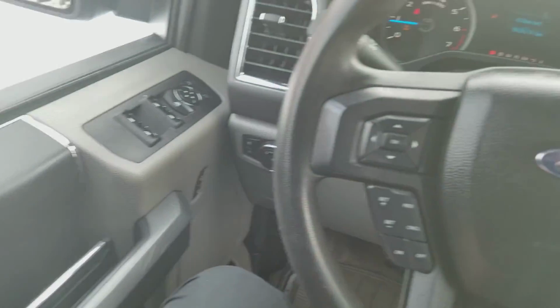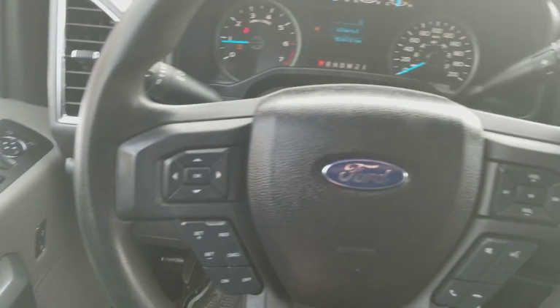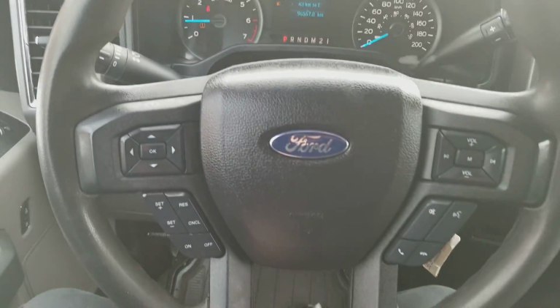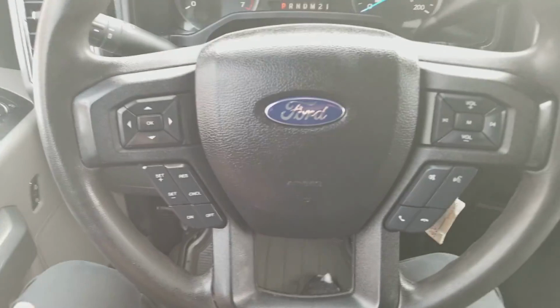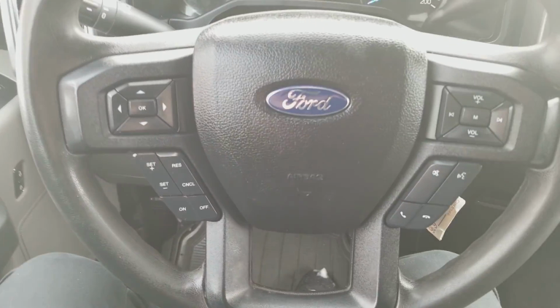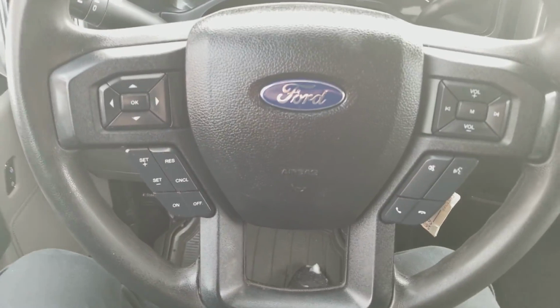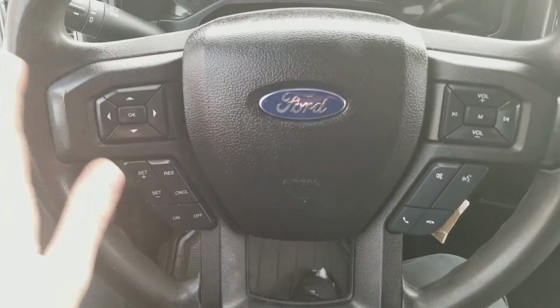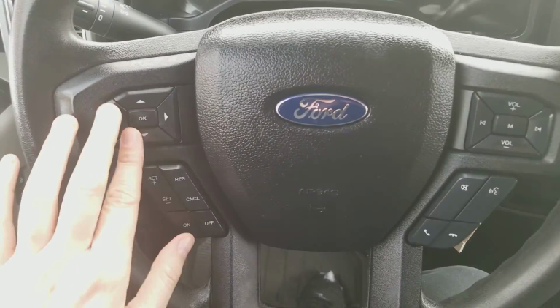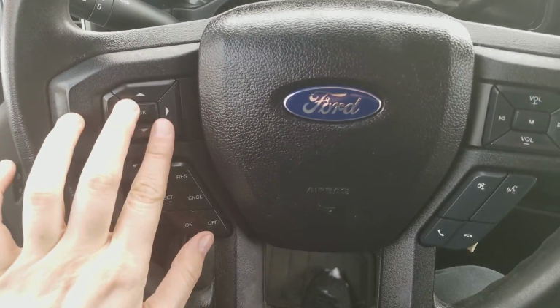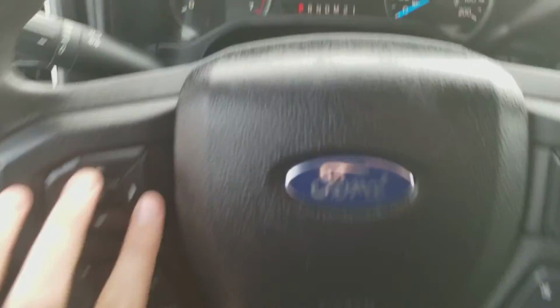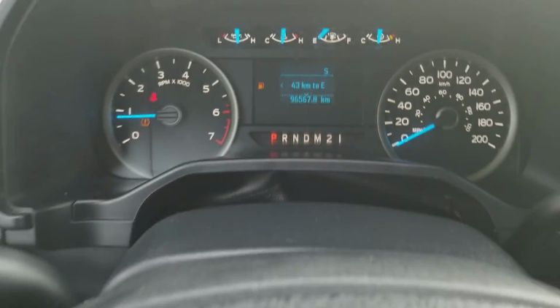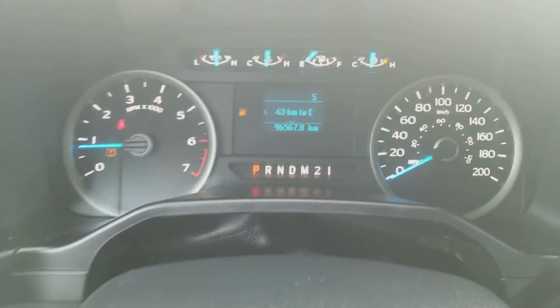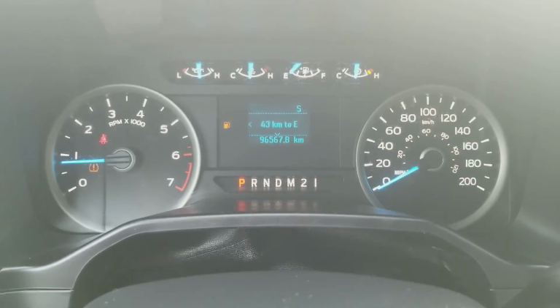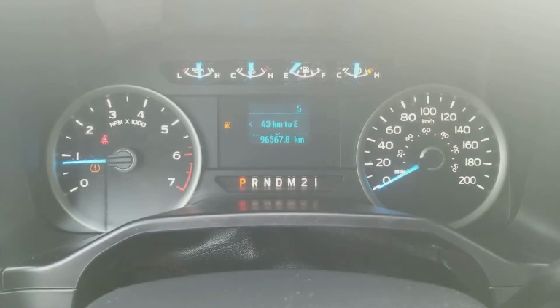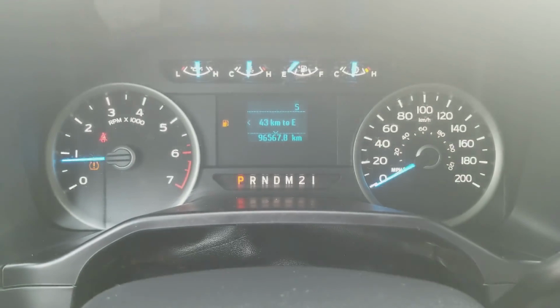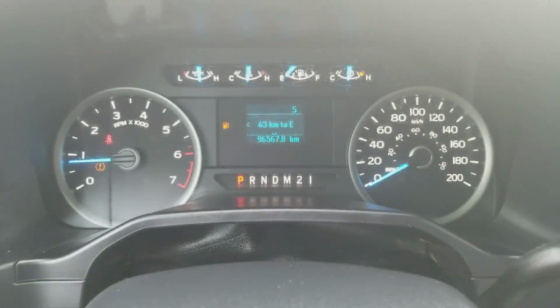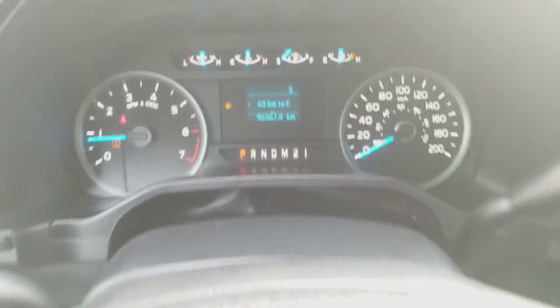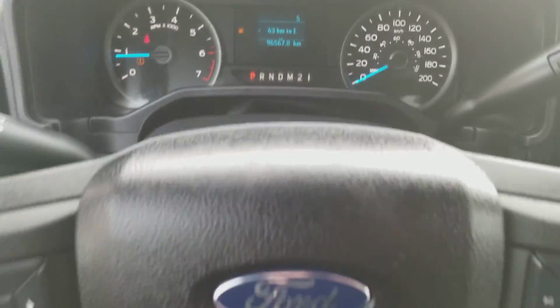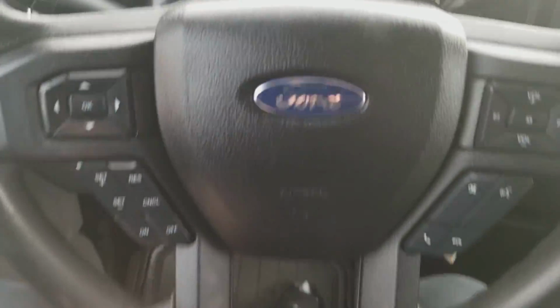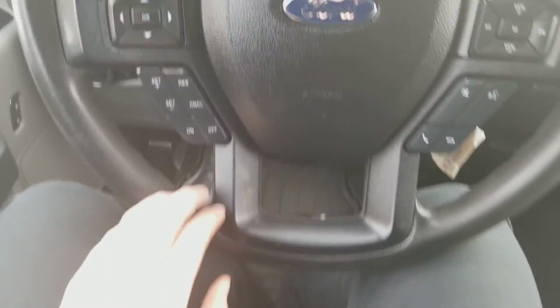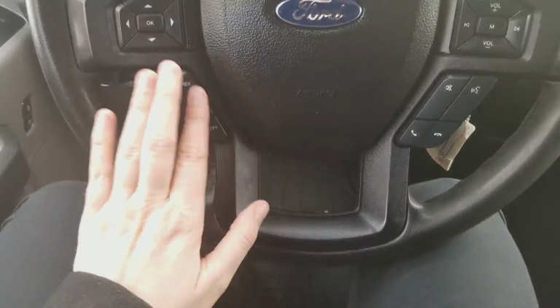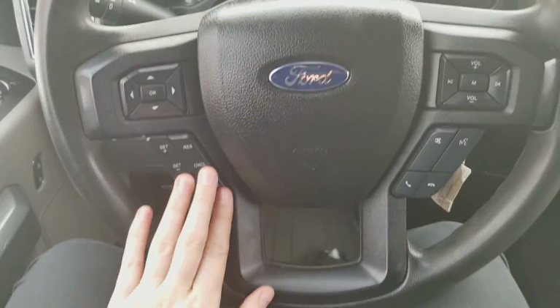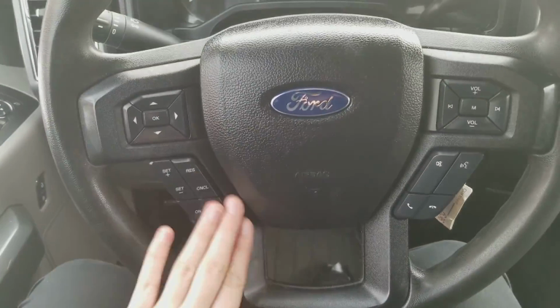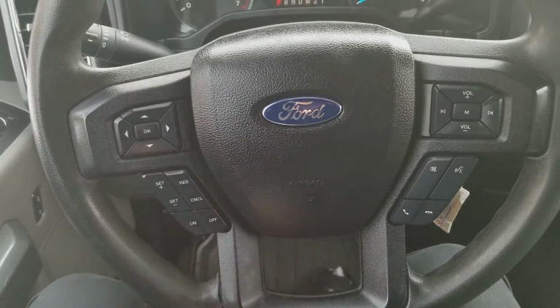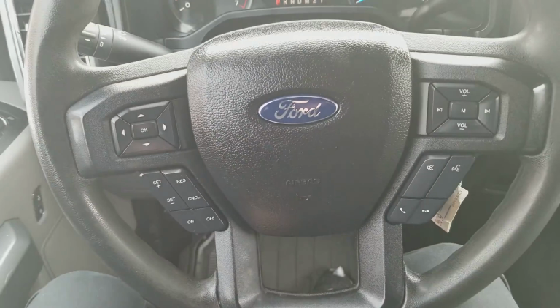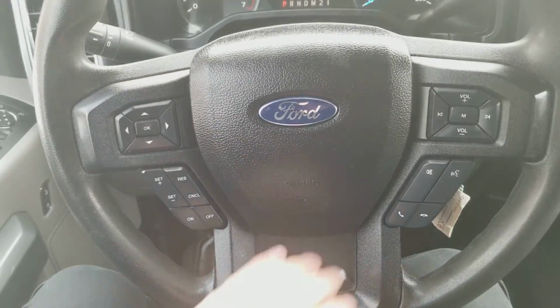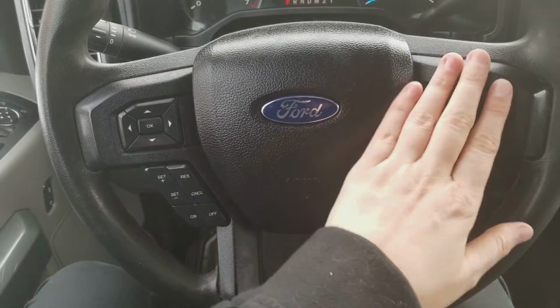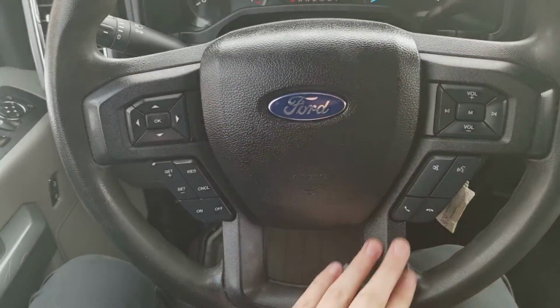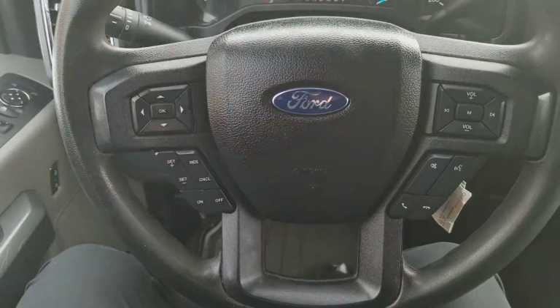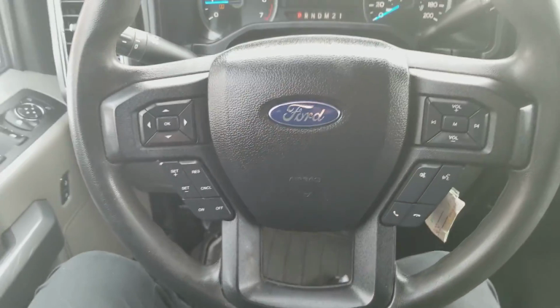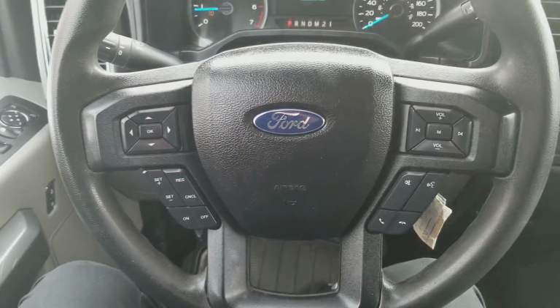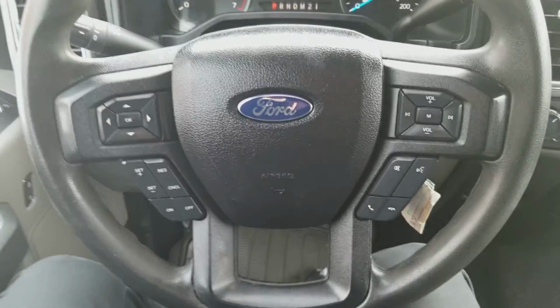Over on the steering wheel you have your arrows on the left-hand side to take you through your information panel on the dash. You have your cruise control settings down below that, and then you have your audio and your hands-free on the right.